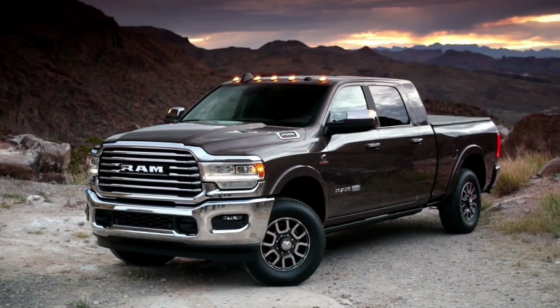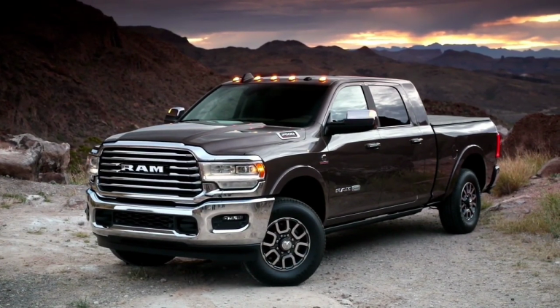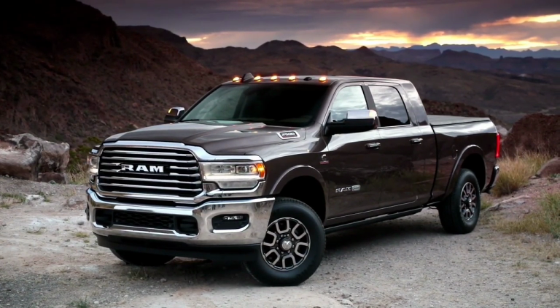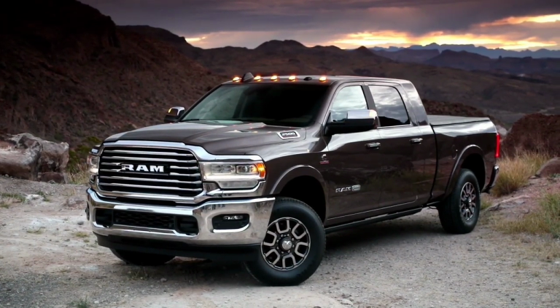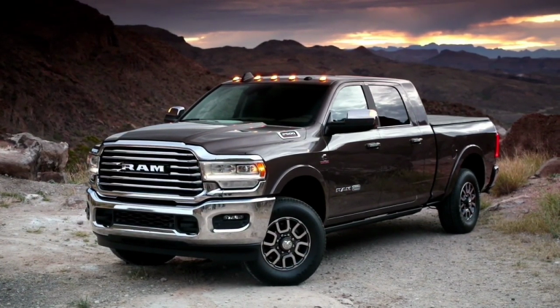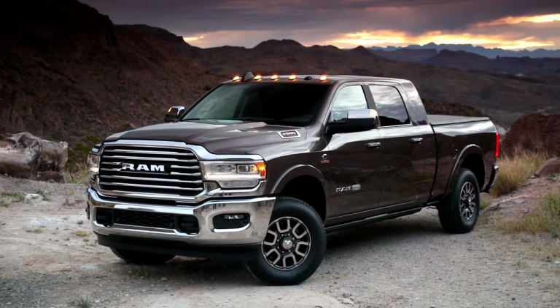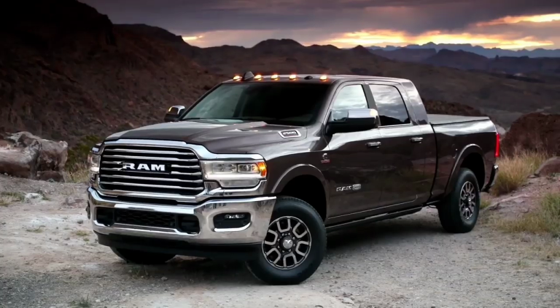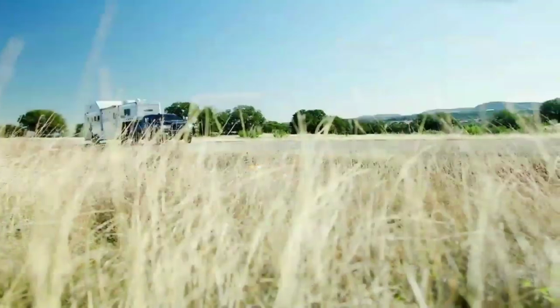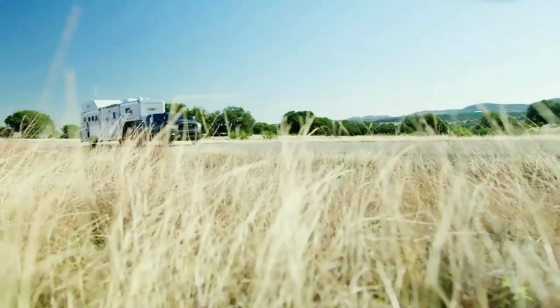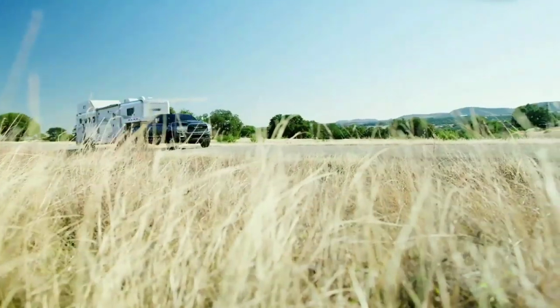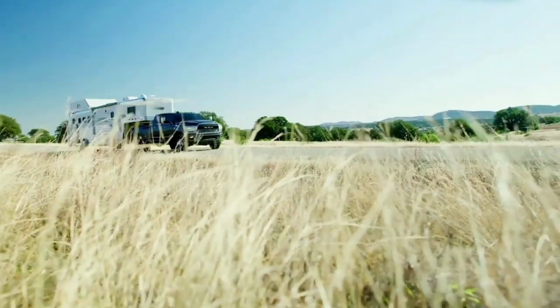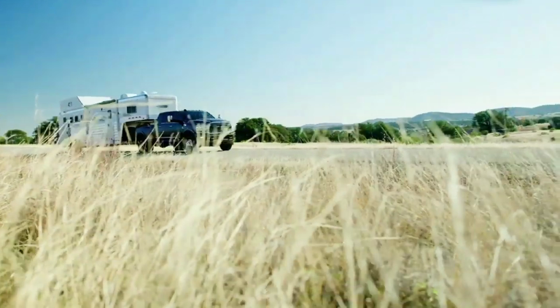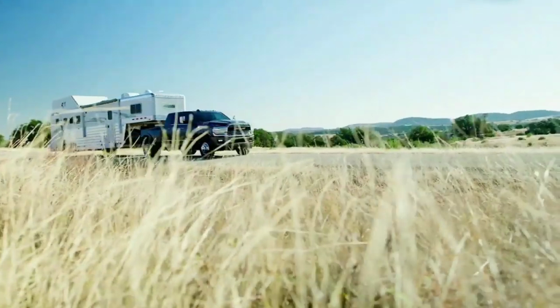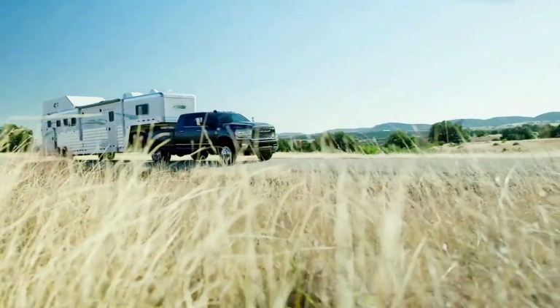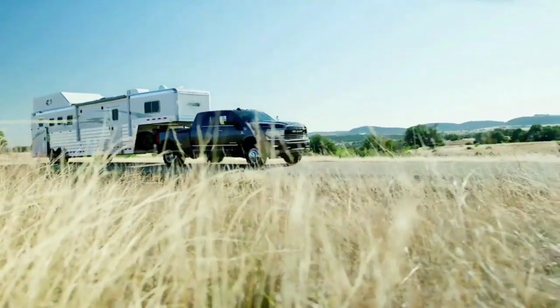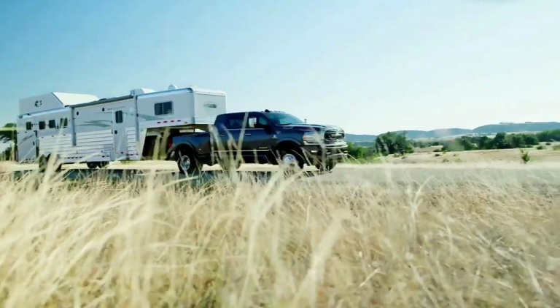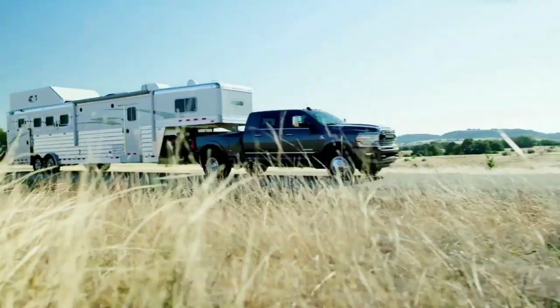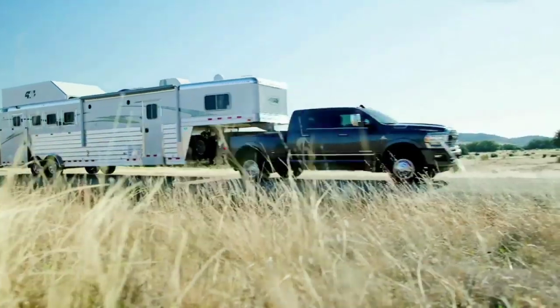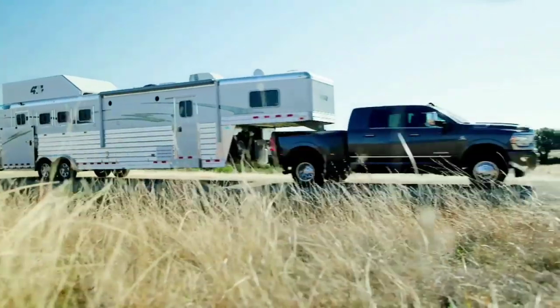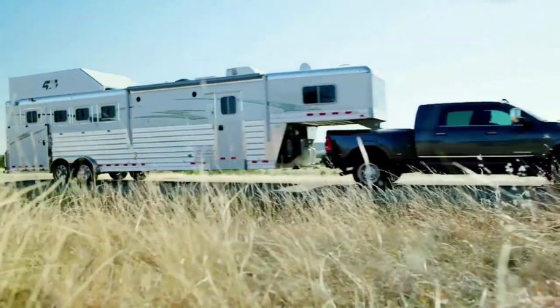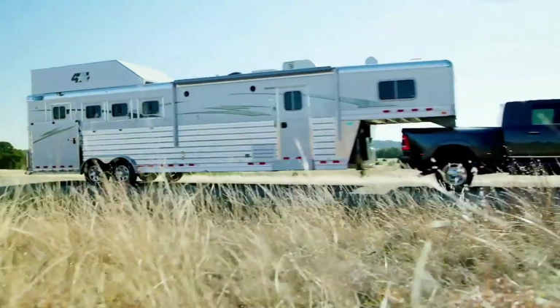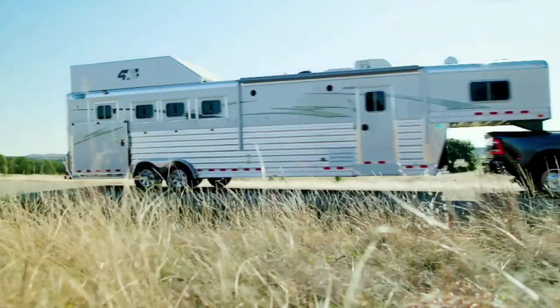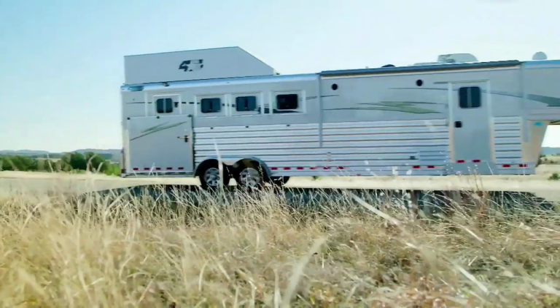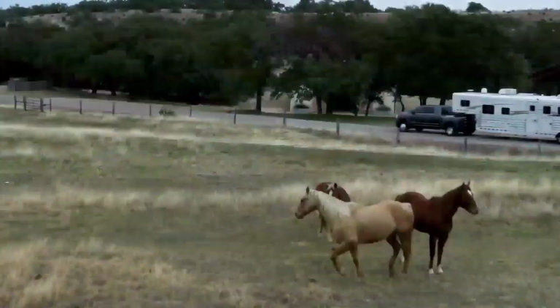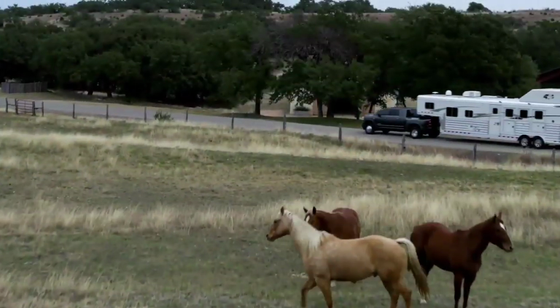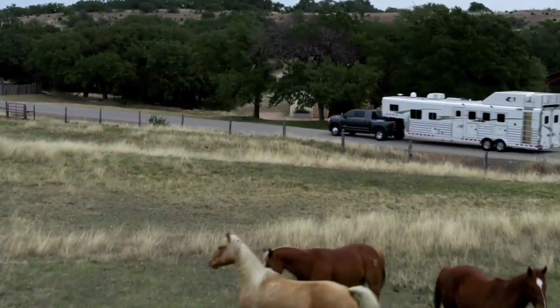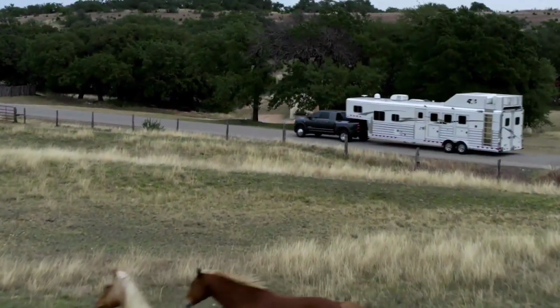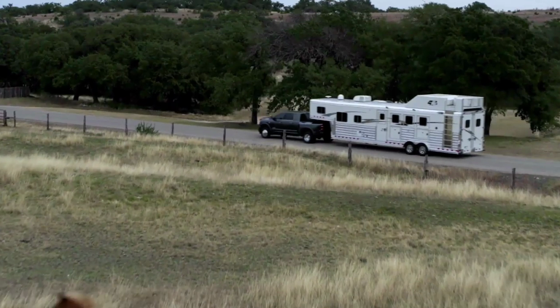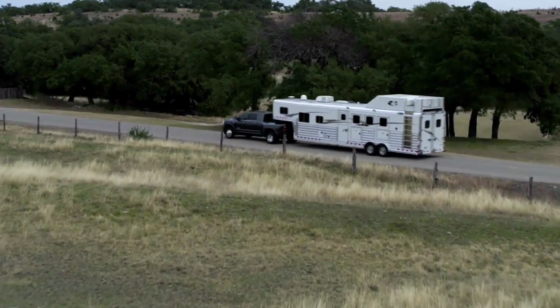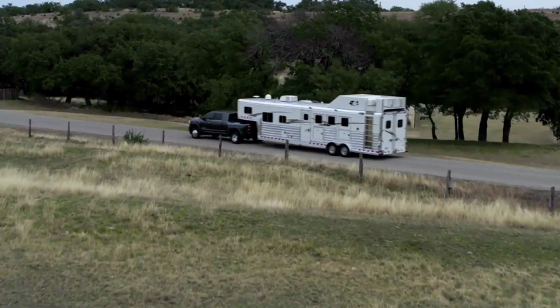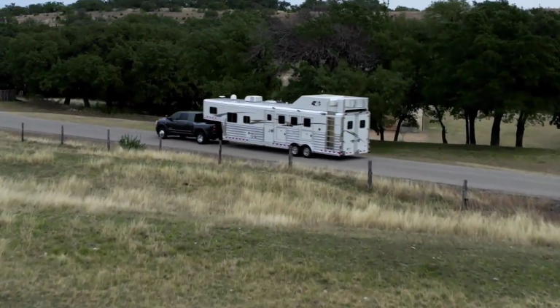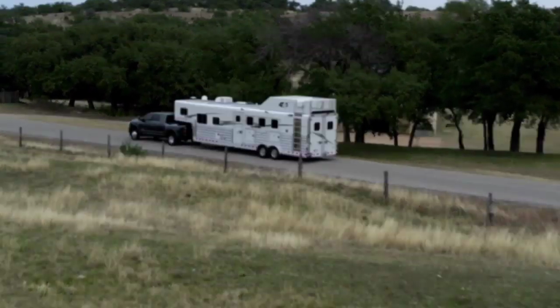Now if you're looking at a single rear wheel version of the truck, your towing capacity is still going to be pretty high at 20,110 pounds, which is your fifth wheel gooseneck towing capacity with a Ram single rear wheel truck equipped with the high output Cummins engine and the Aisin transmission.